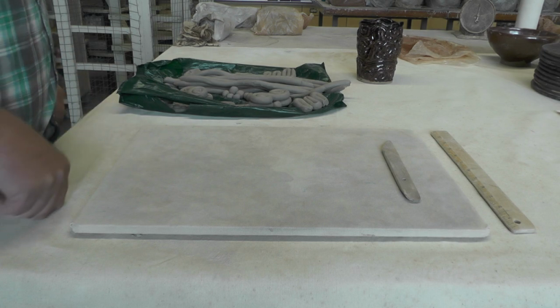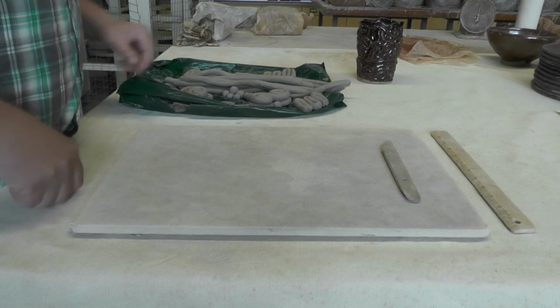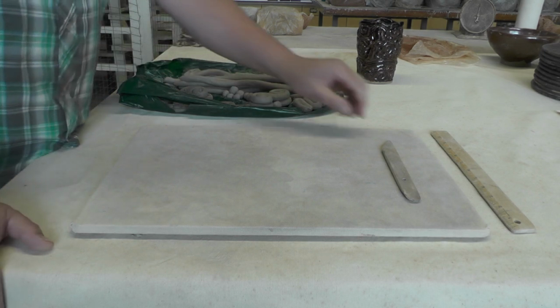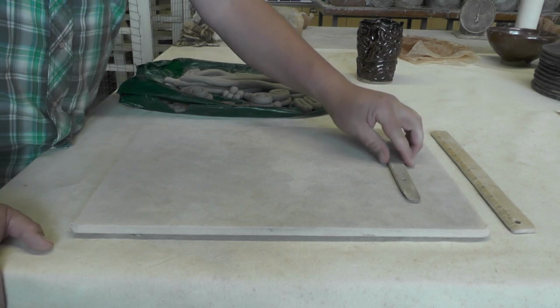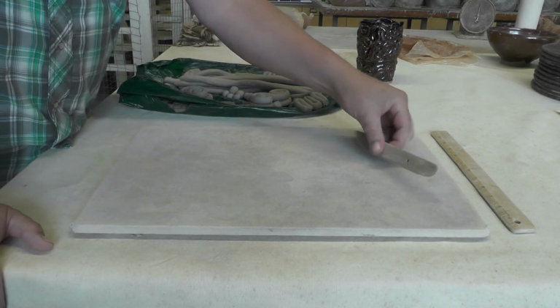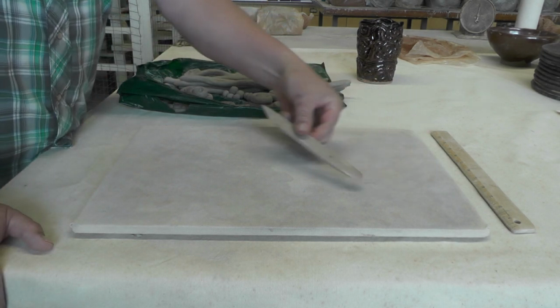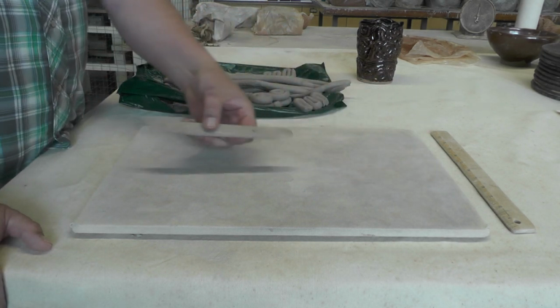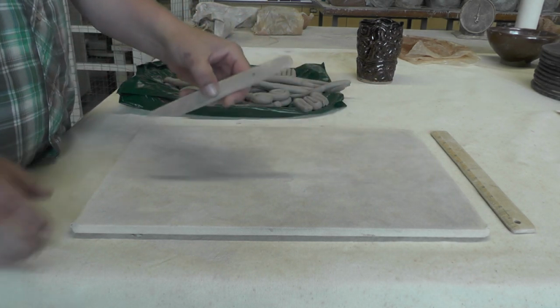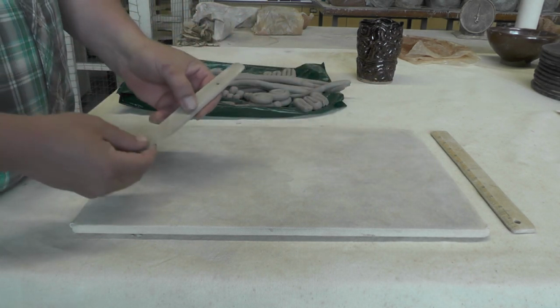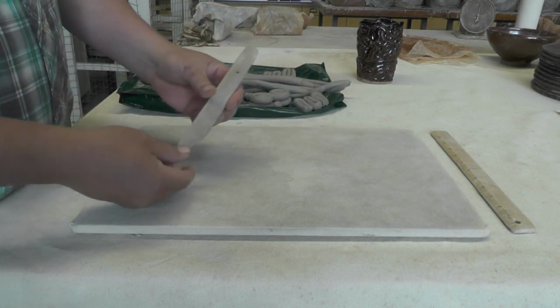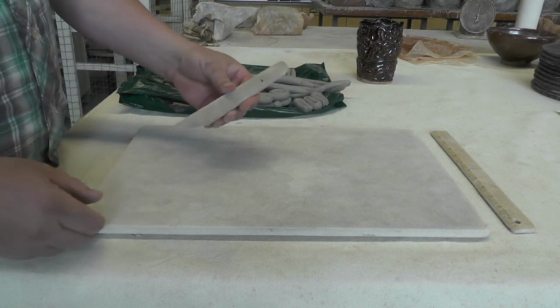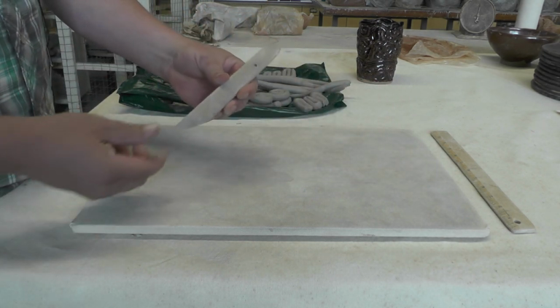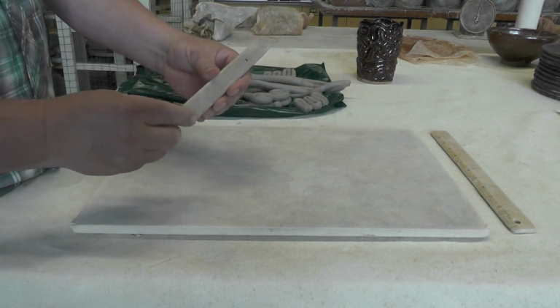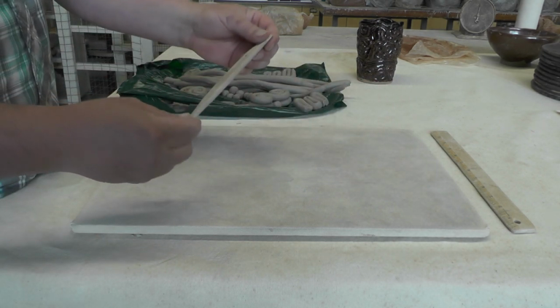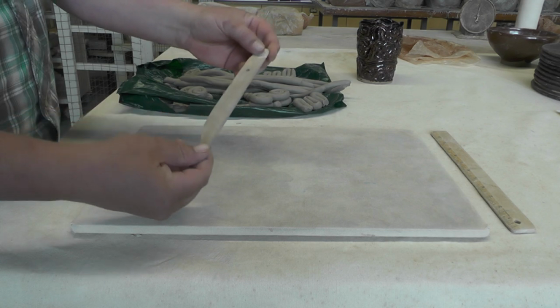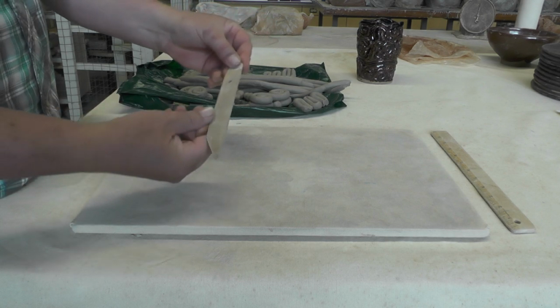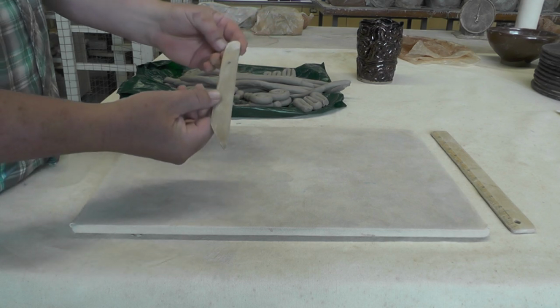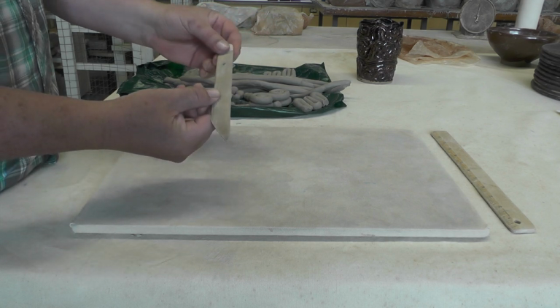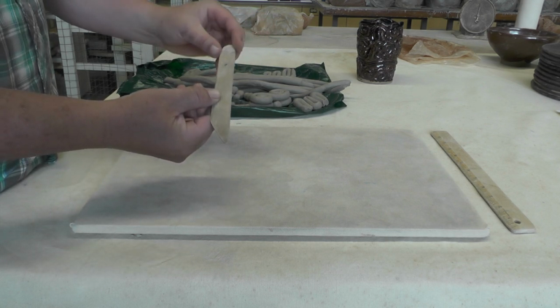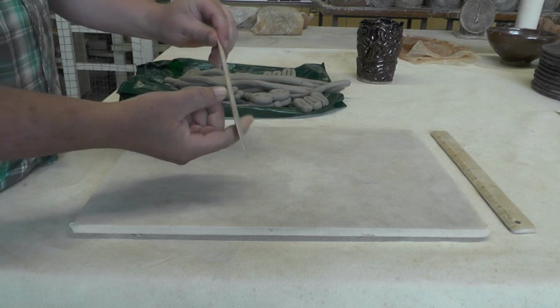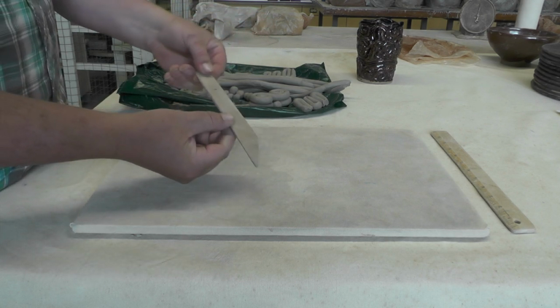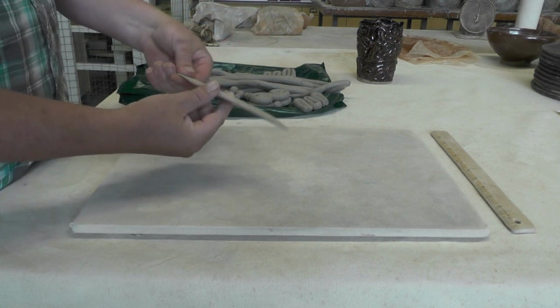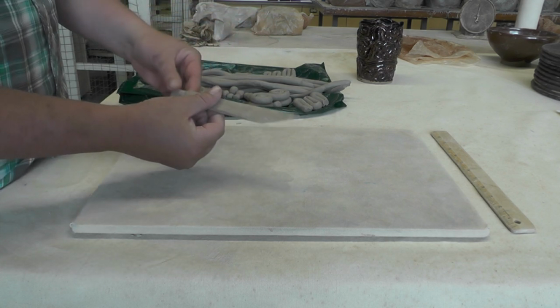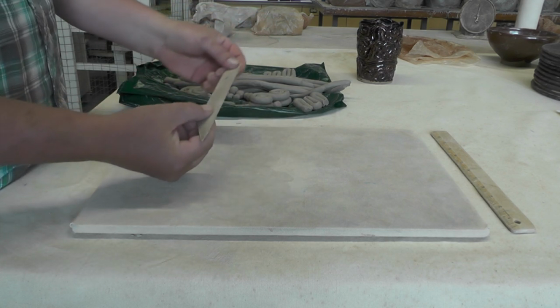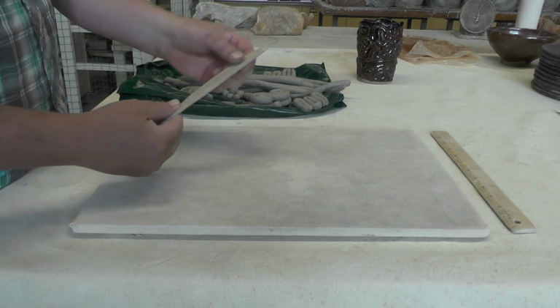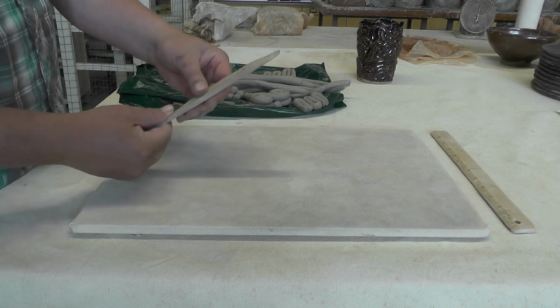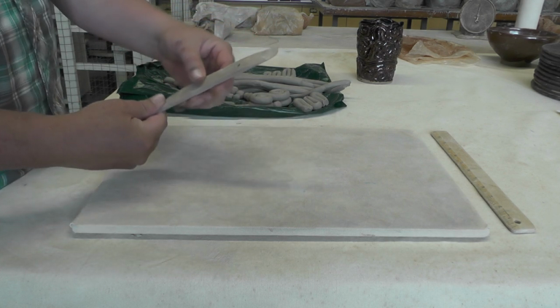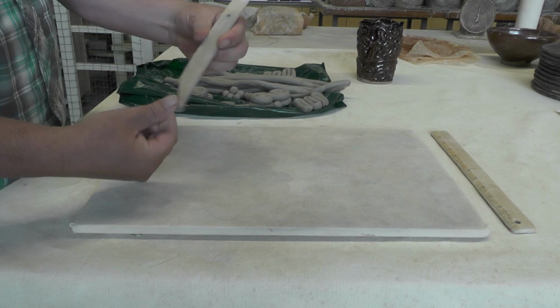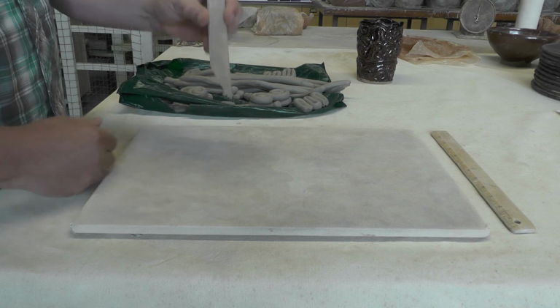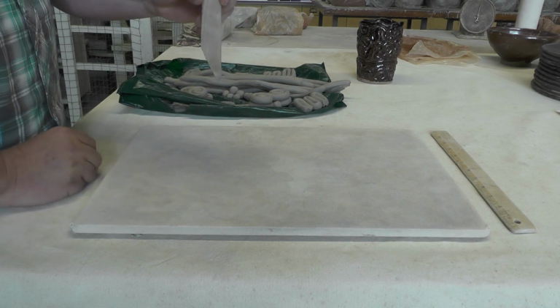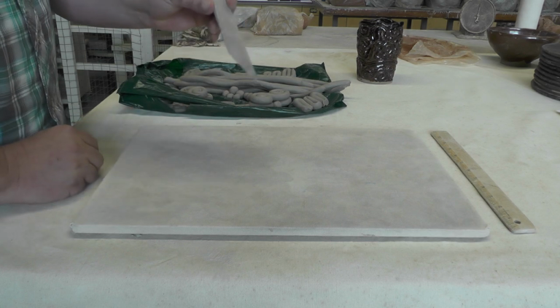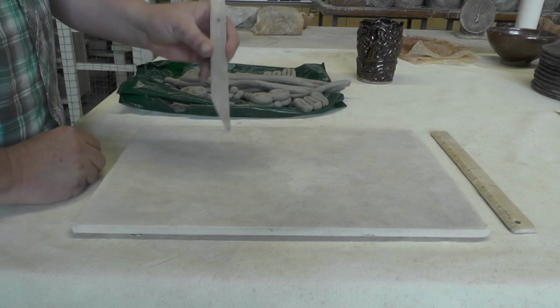The other tool you're going to need is your popsicle stick, or this week I'm handing out a new tool — this modeling tool — that is basically your popsicle stick with a sharp edge.